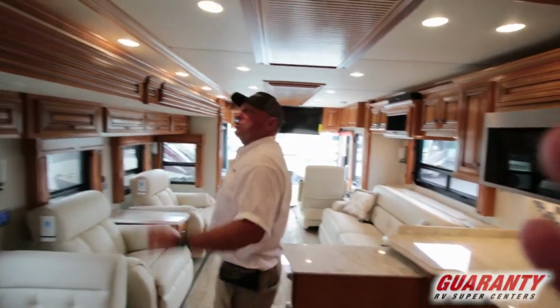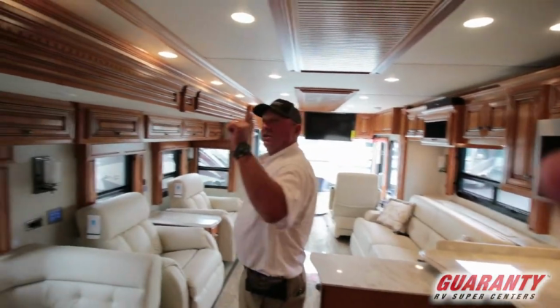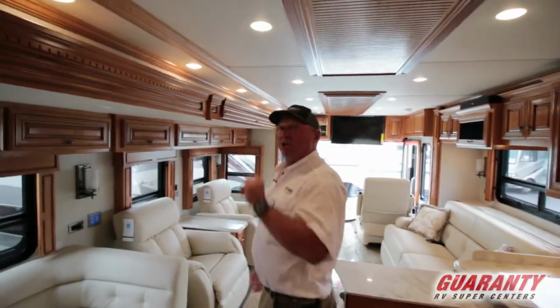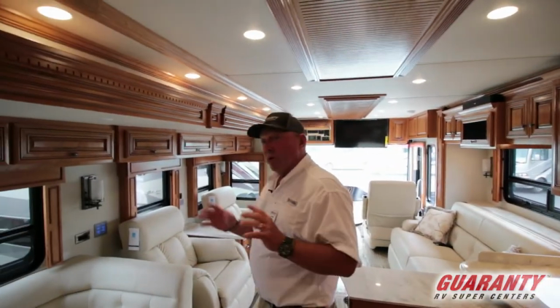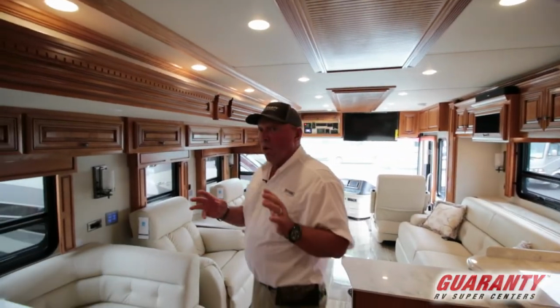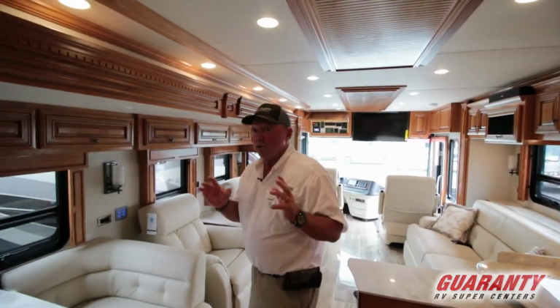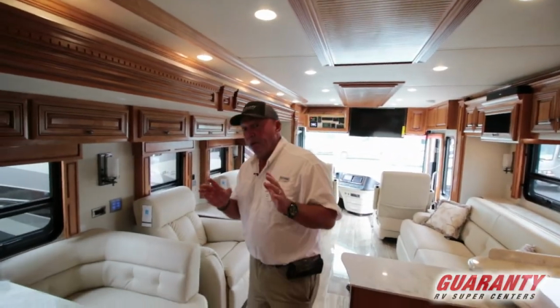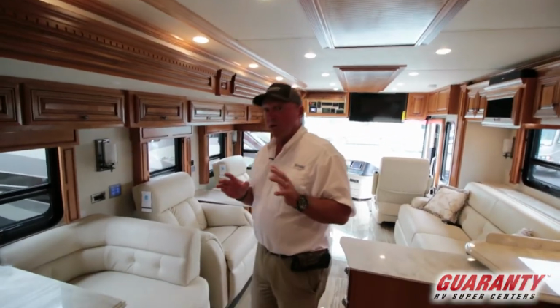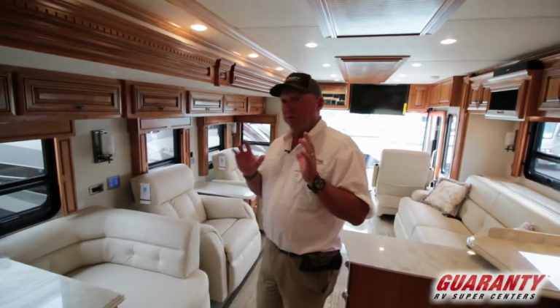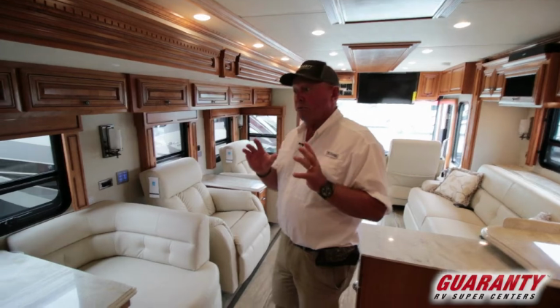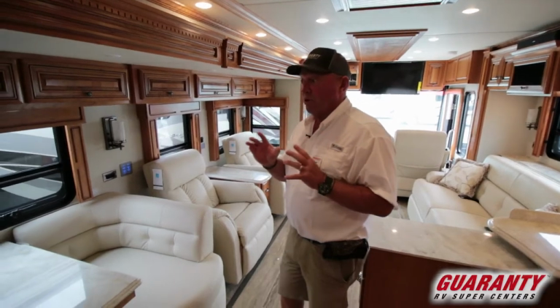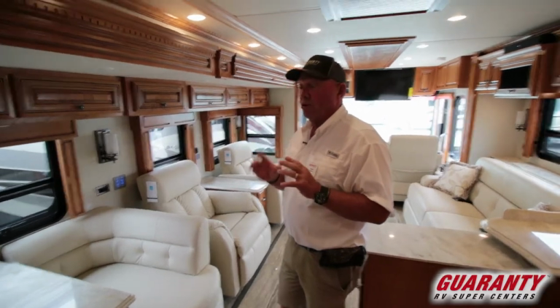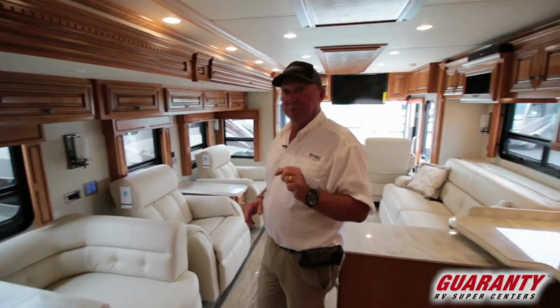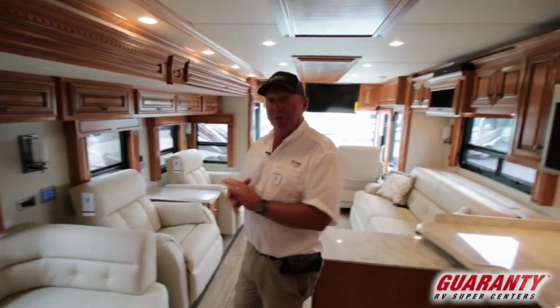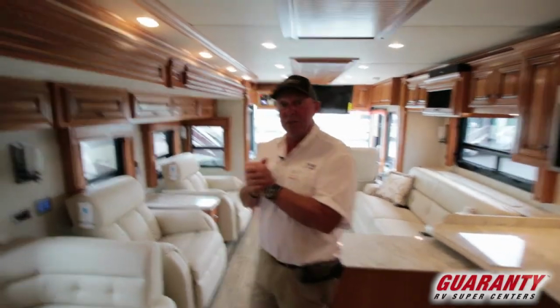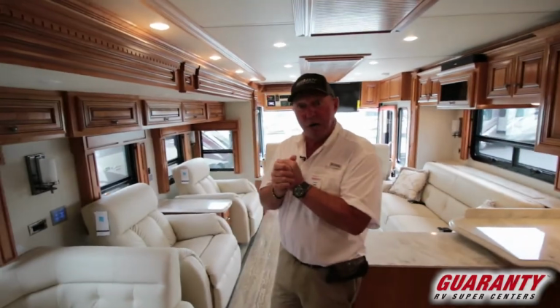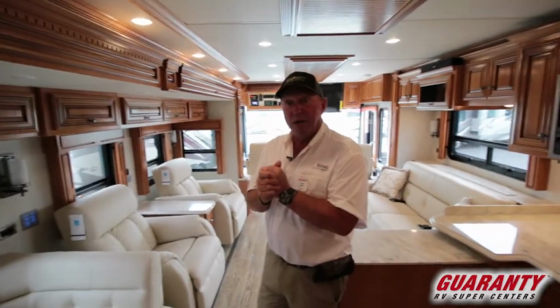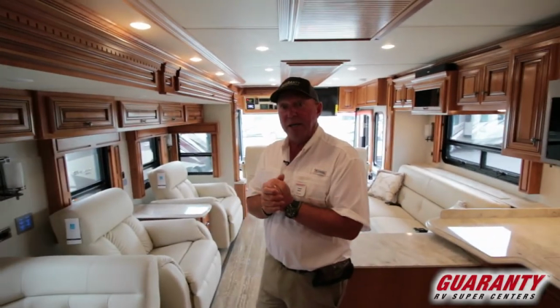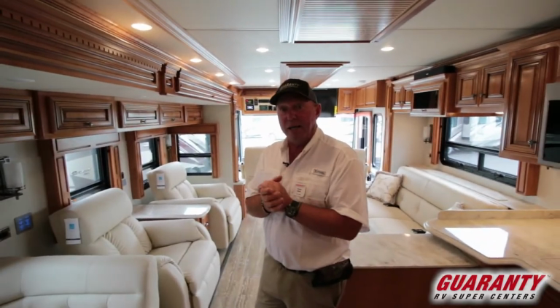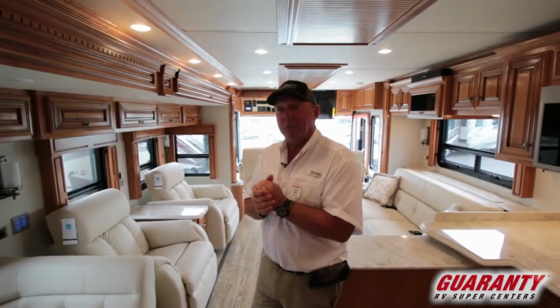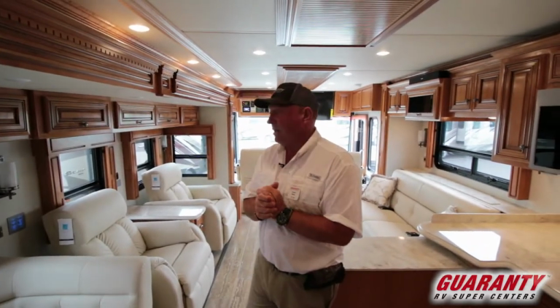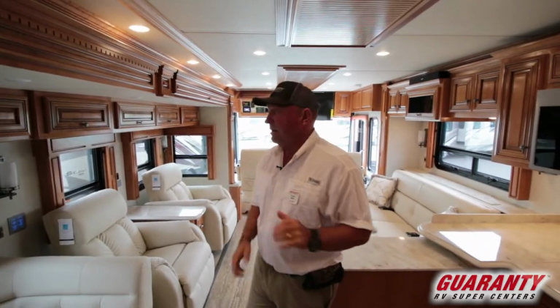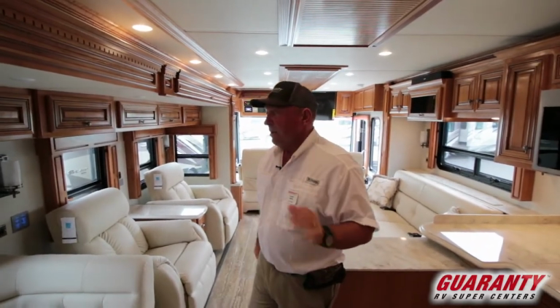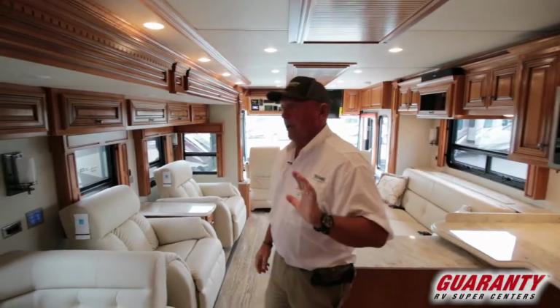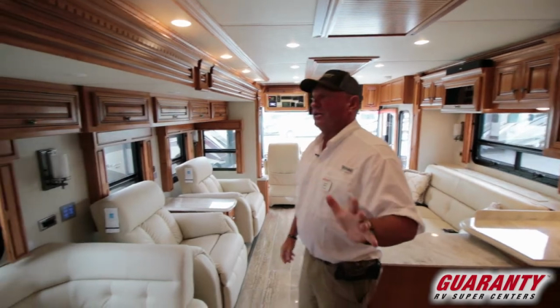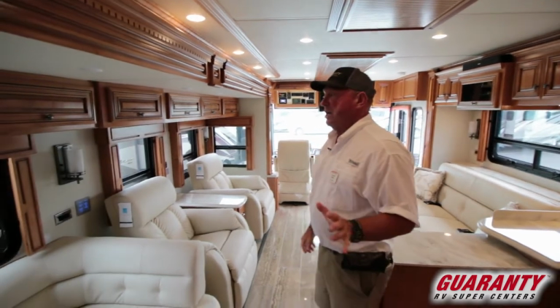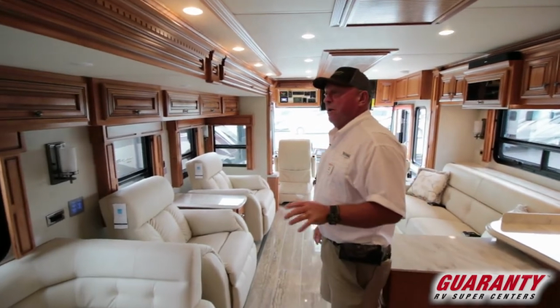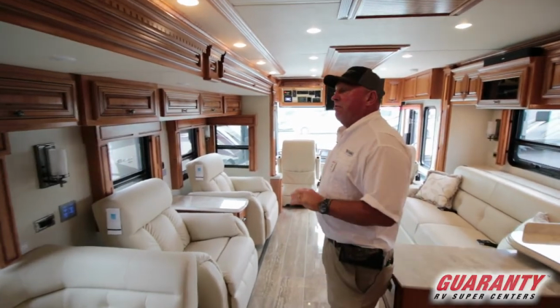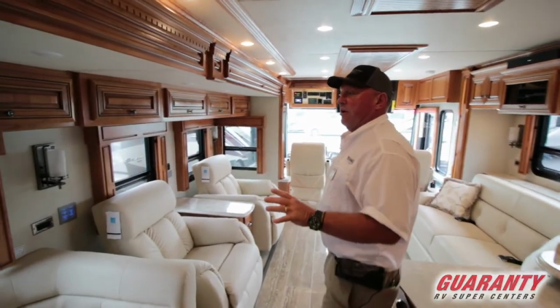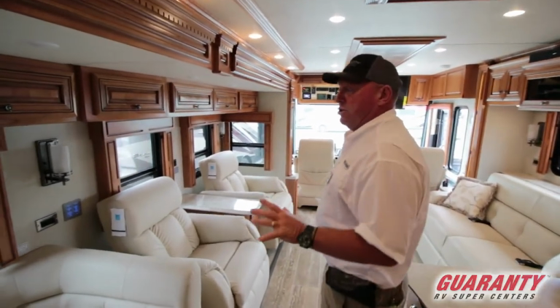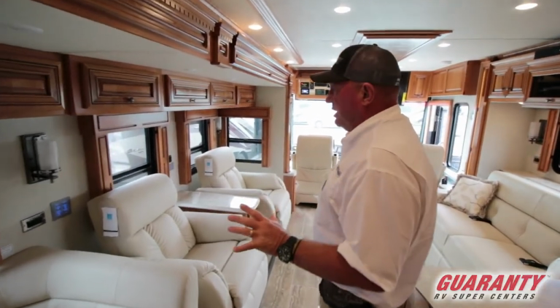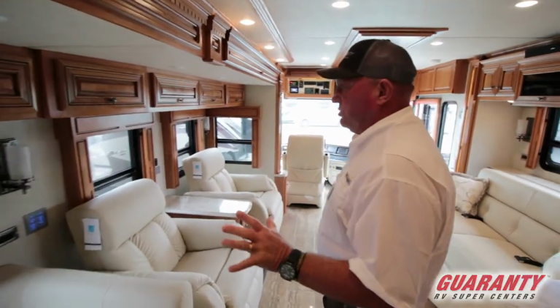This coach features a six-inch ceiling, three-inch walls, dual pane windows, and a four-inch floor. It's built by the Mennonites and Amish in Napanee, Indiana — they do an excellent job. It's a very well insulated coach.